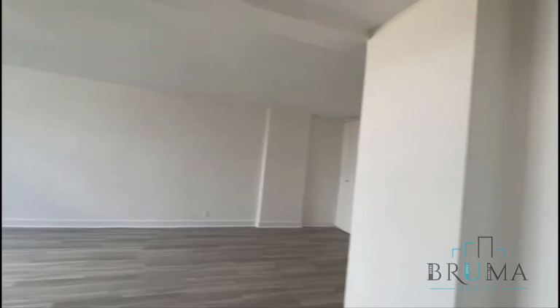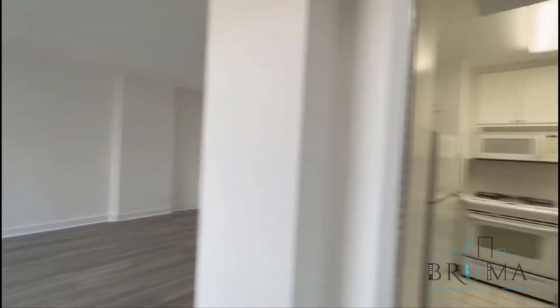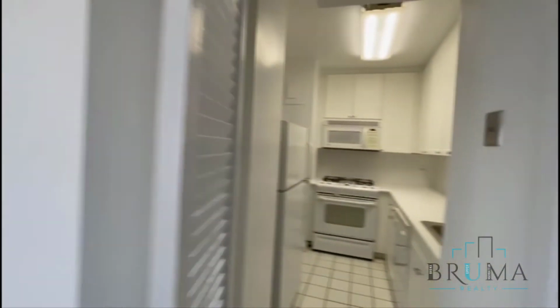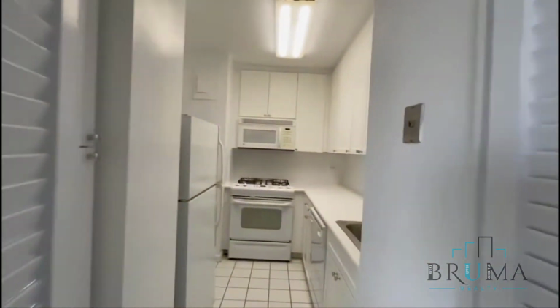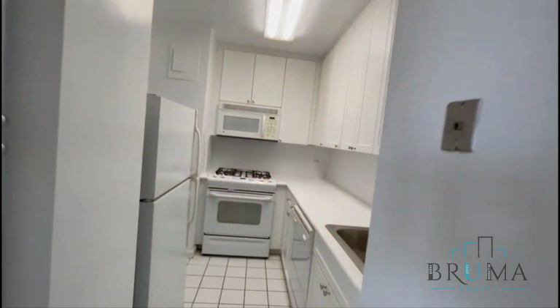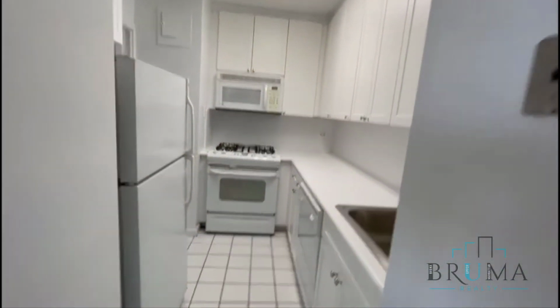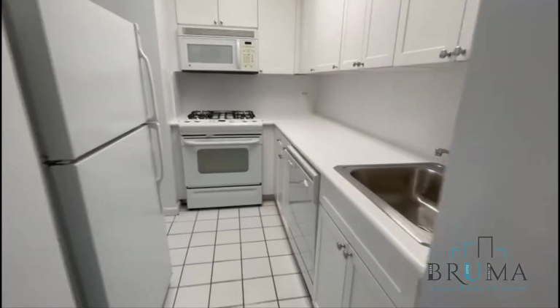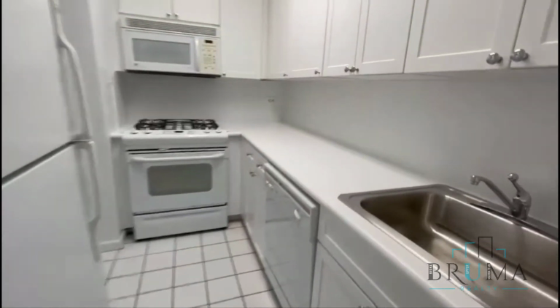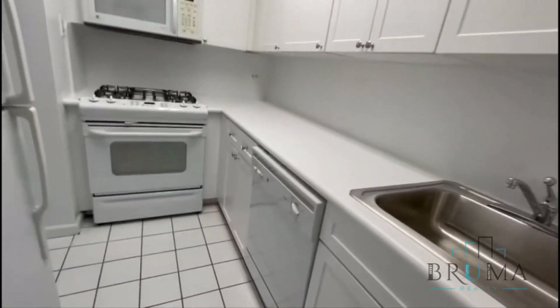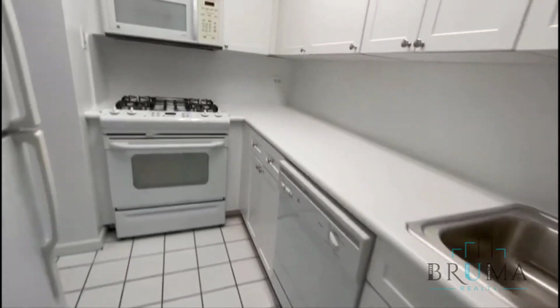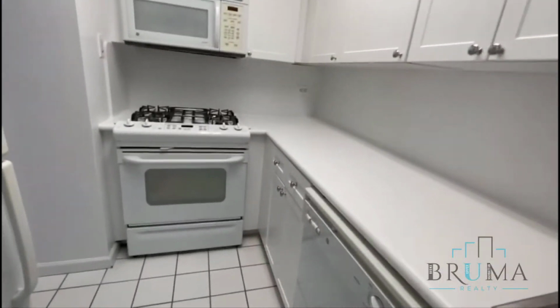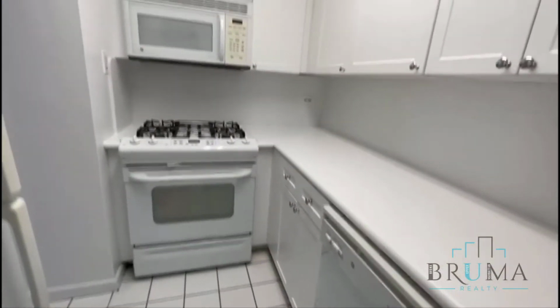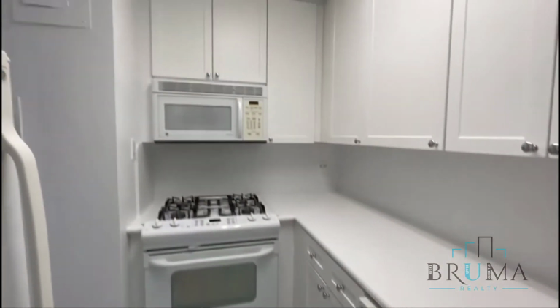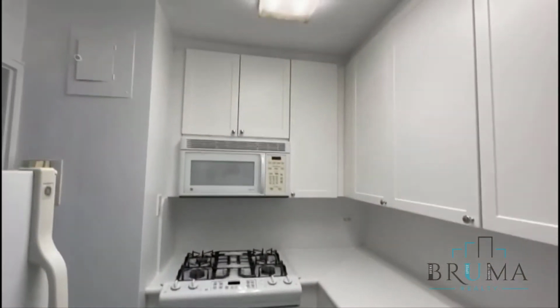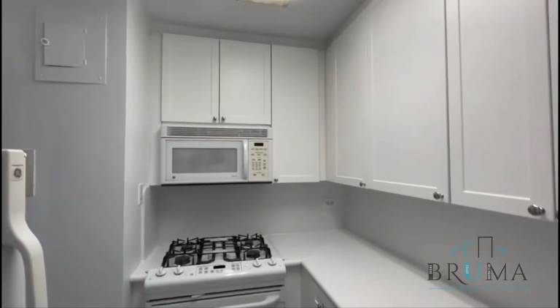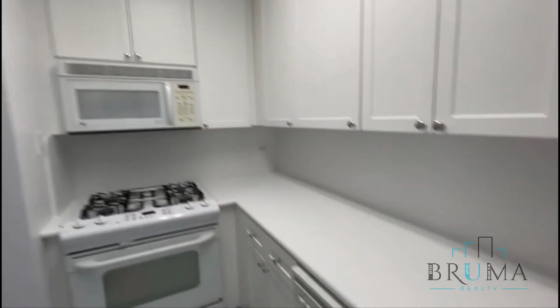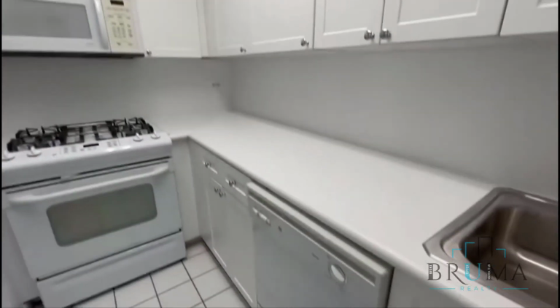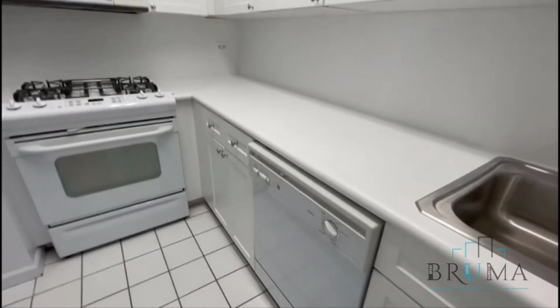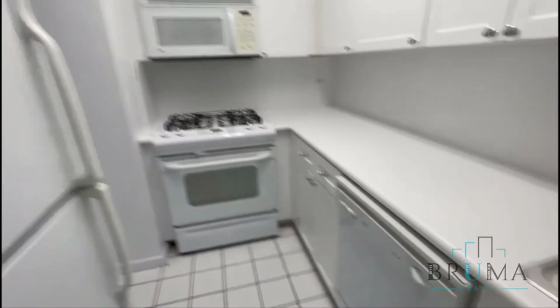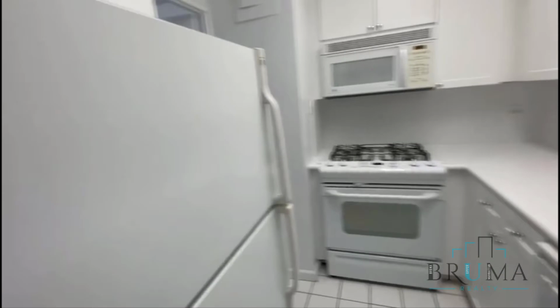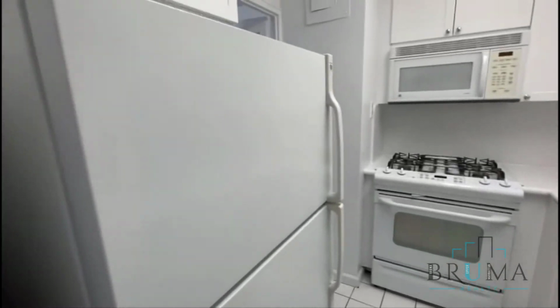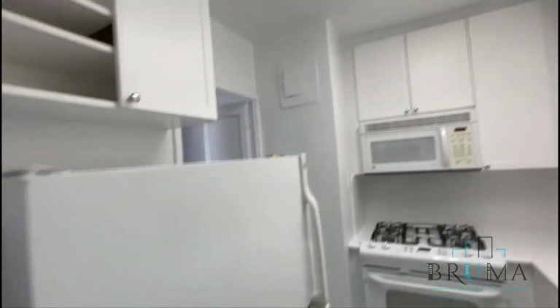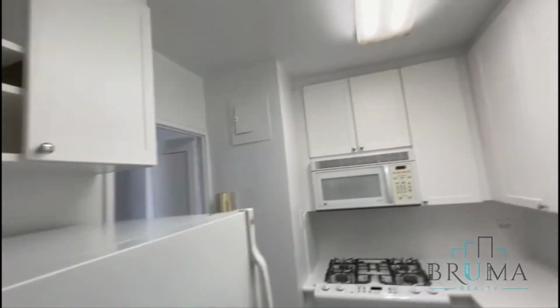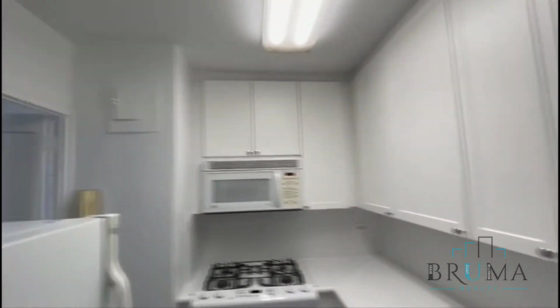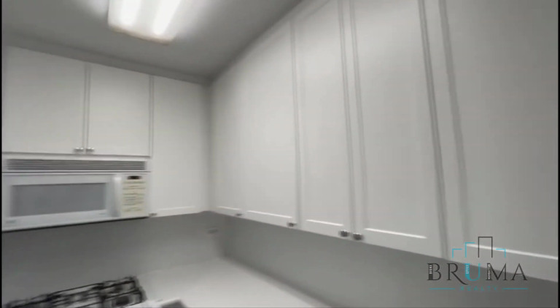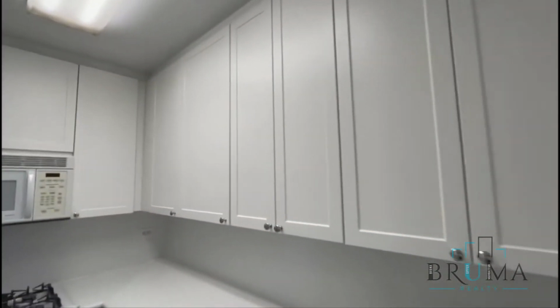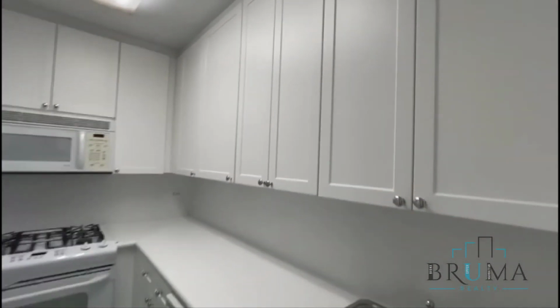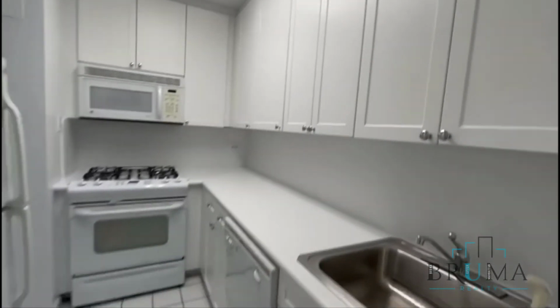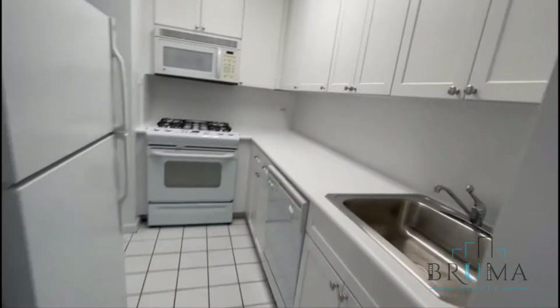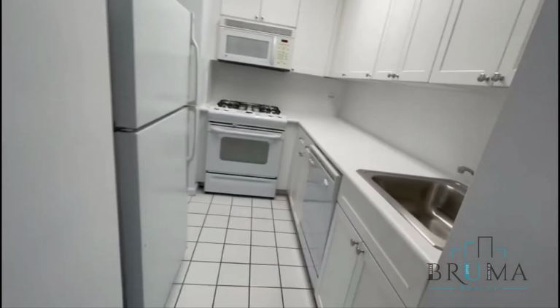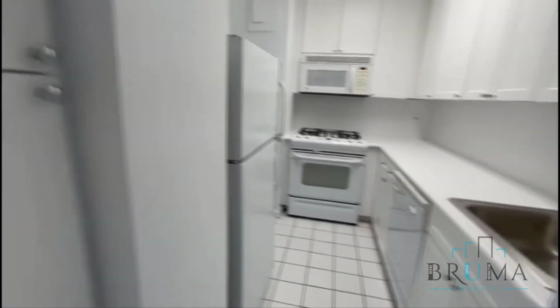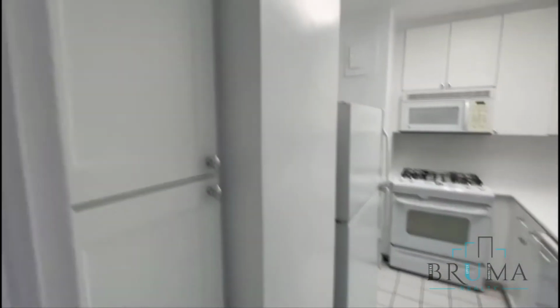From the kitchen — this is the other entrance of the kitchen. You have full-size appliances, built-in microwave, dishwasher, ample cabinet space, and a pantry.